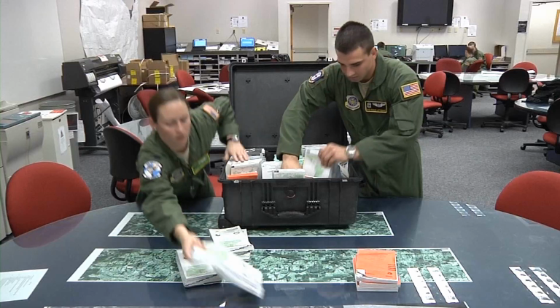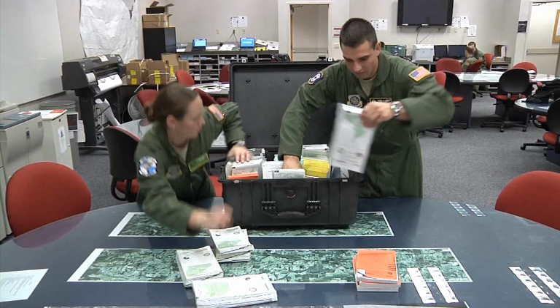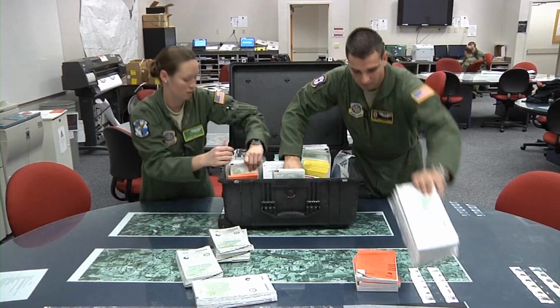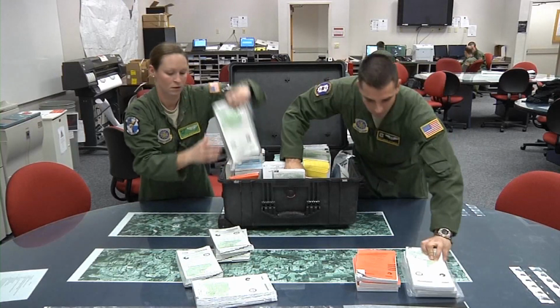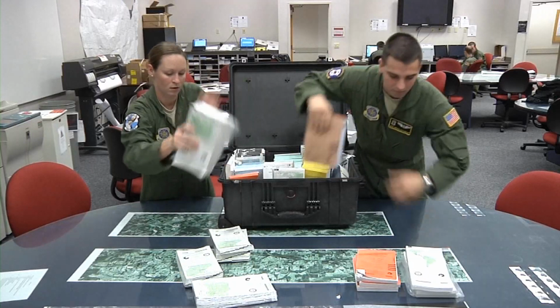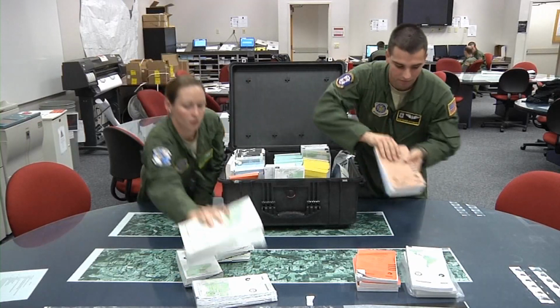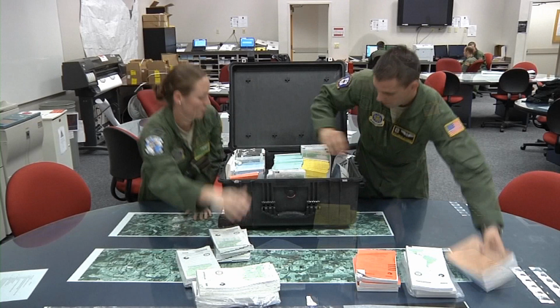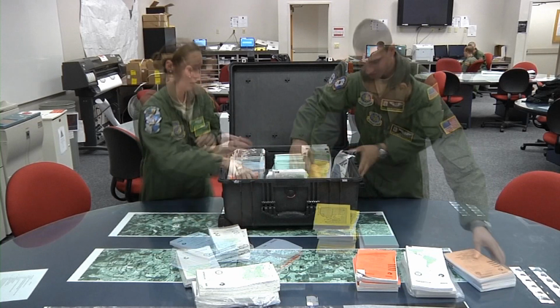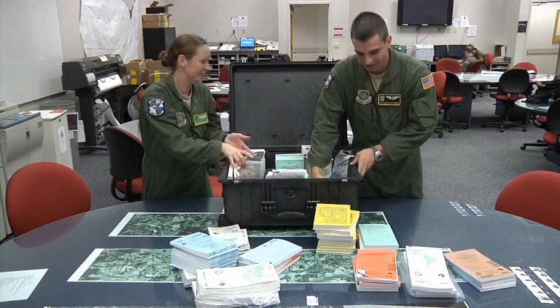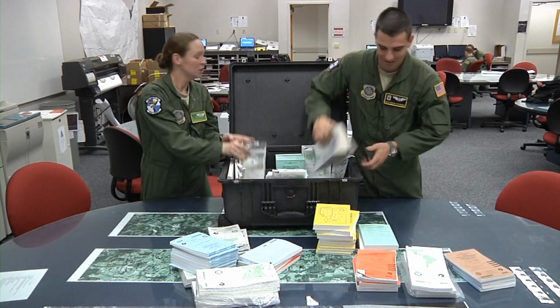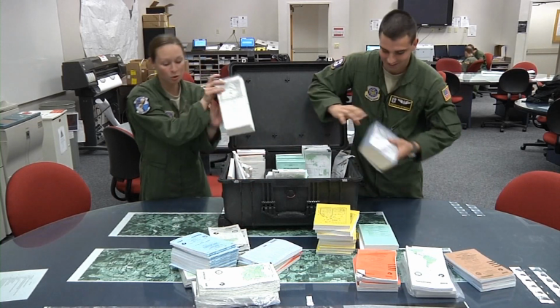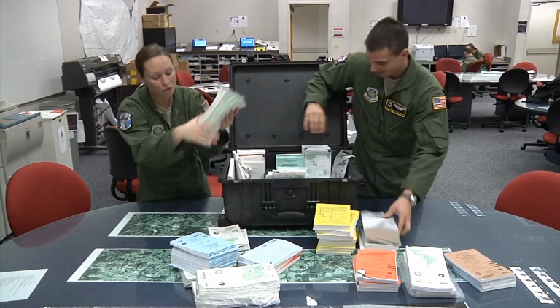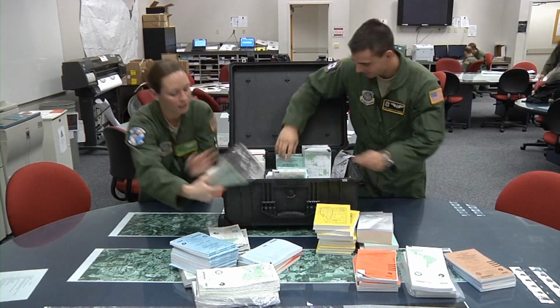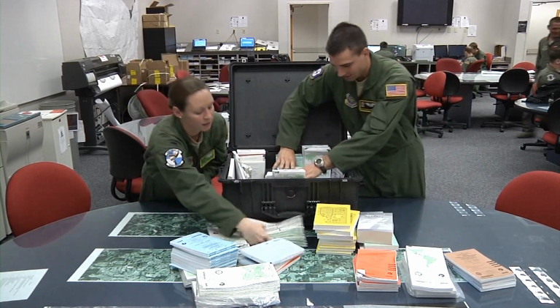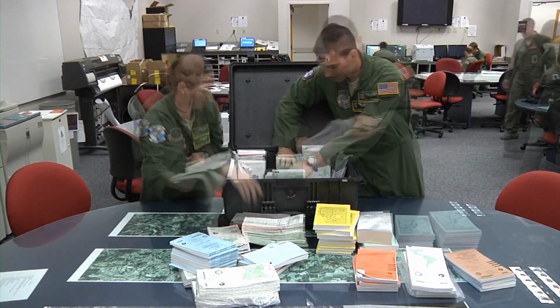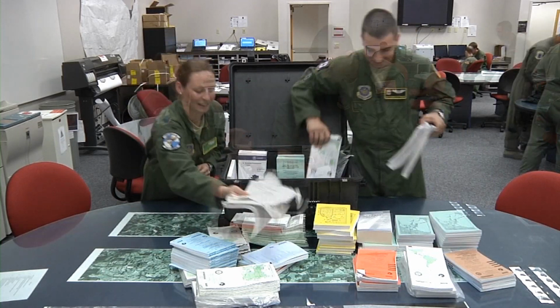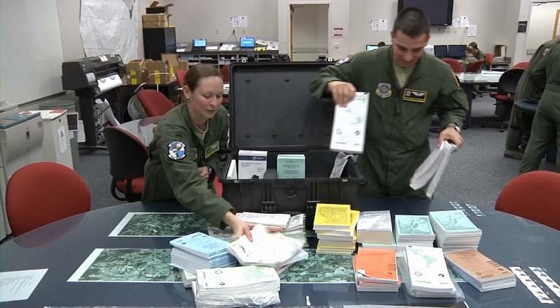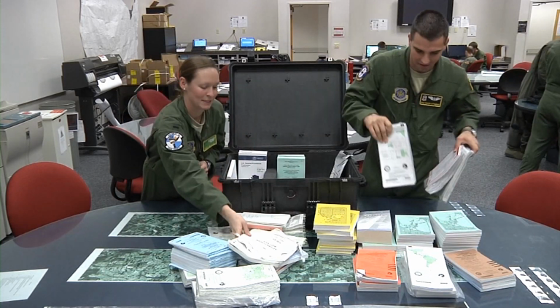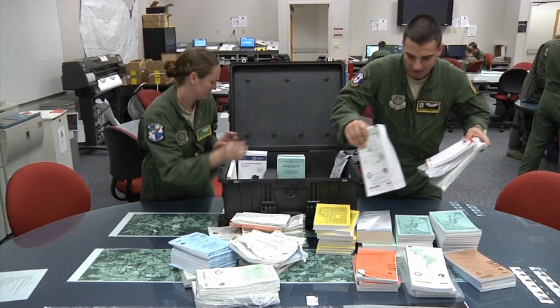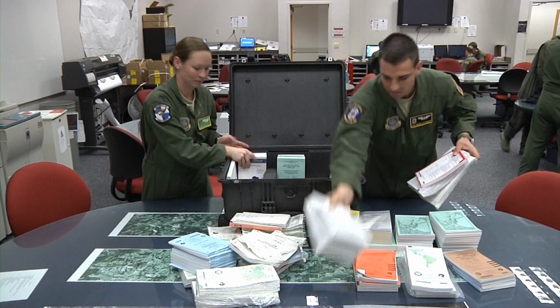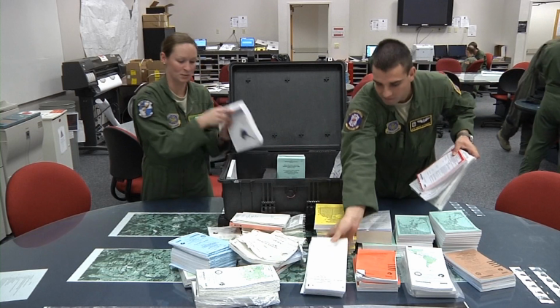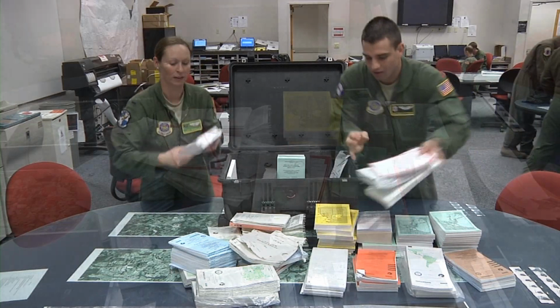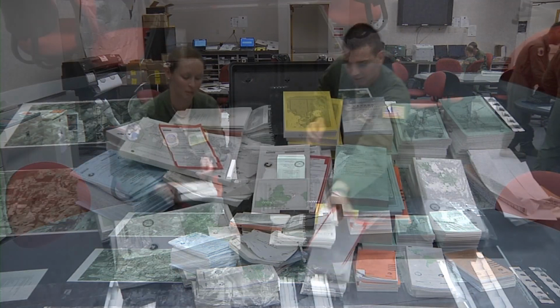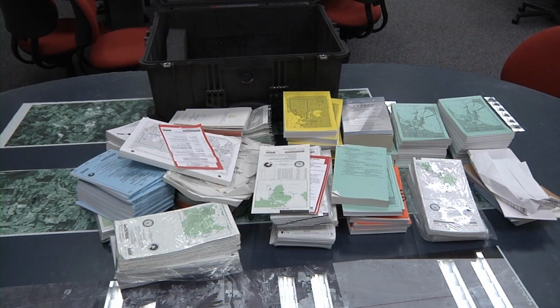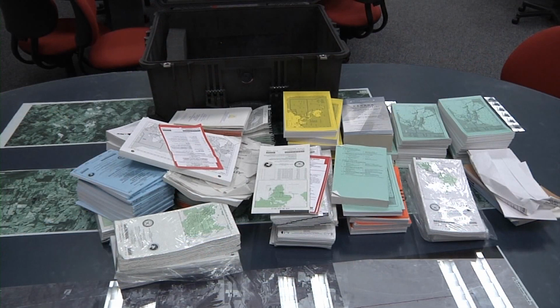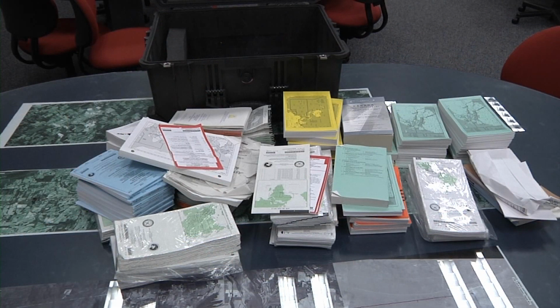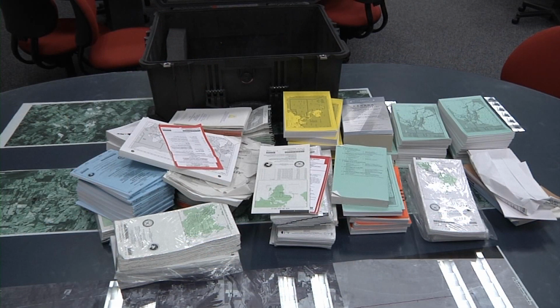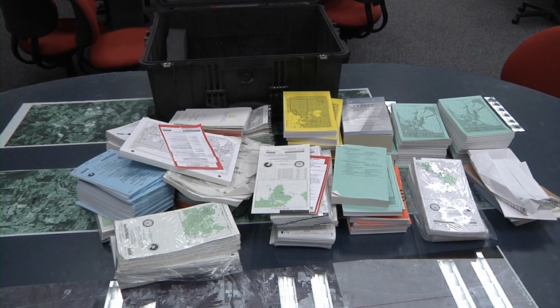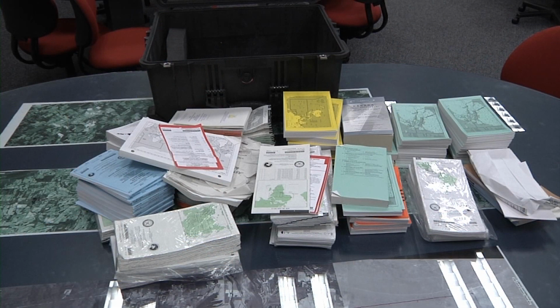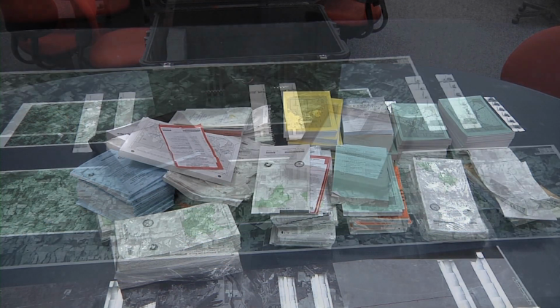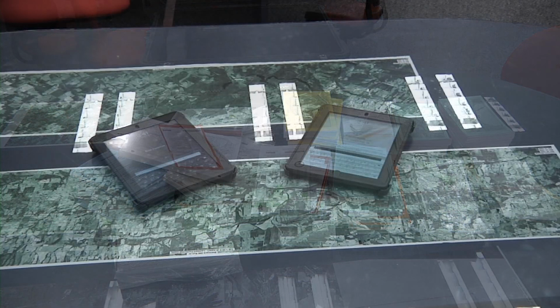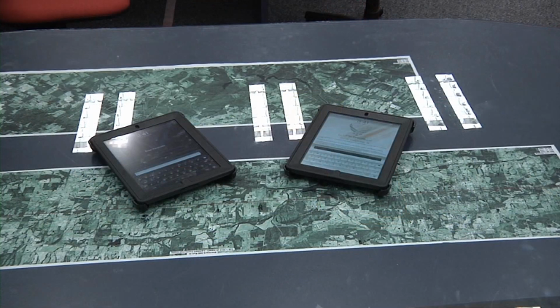By testing this new technology, Little Rock Air Force Base is shaping the future of Air Mobility Command and the Air Force. The bottom line: with a single touch, digital reference, air crews are able to accomplish the mission more effectively, safely and efficiently.